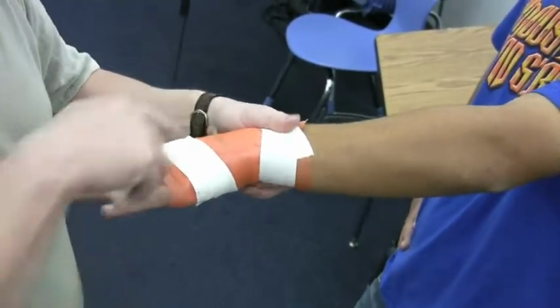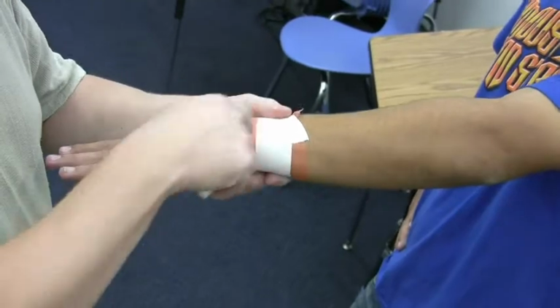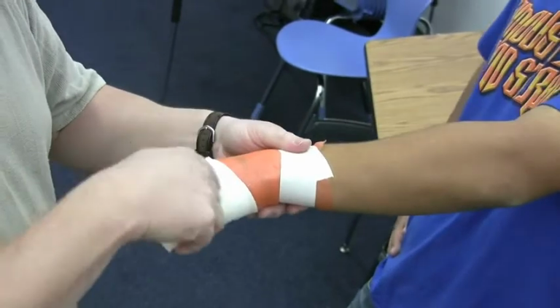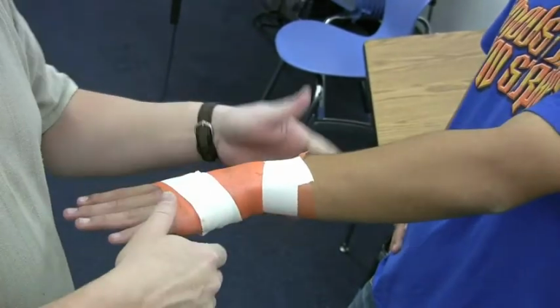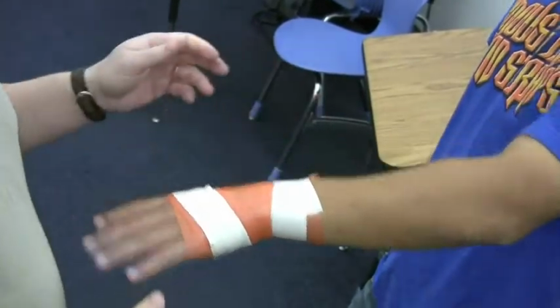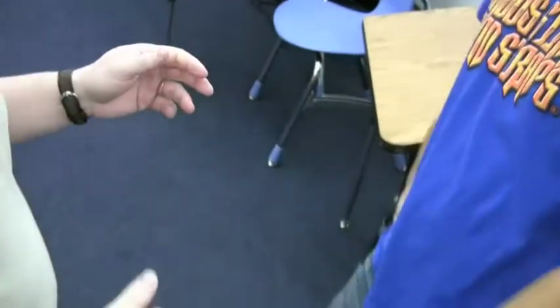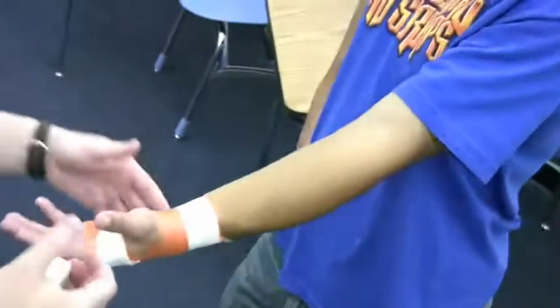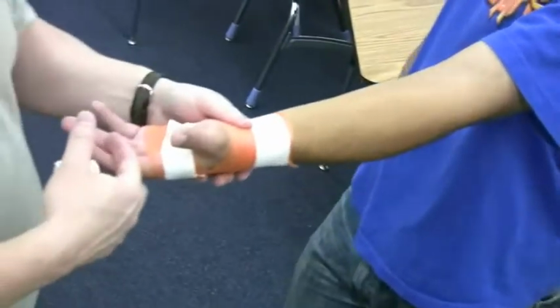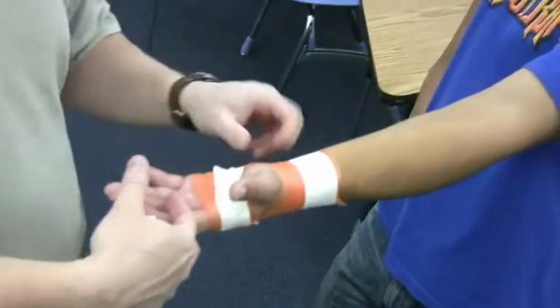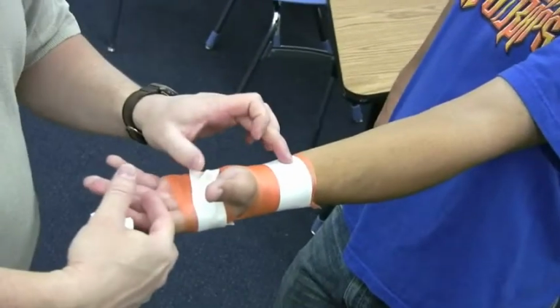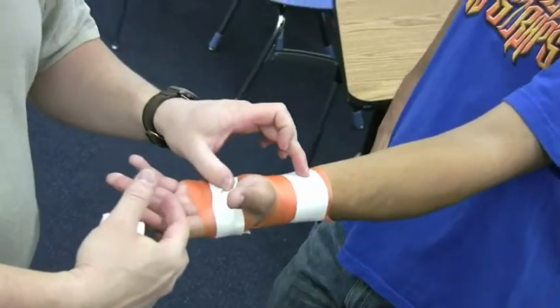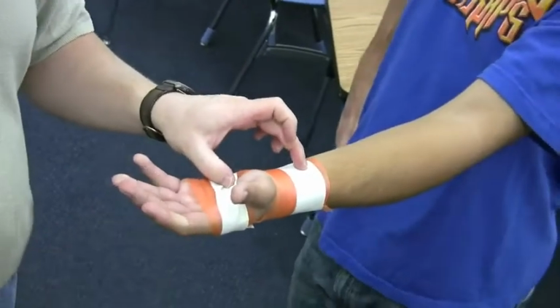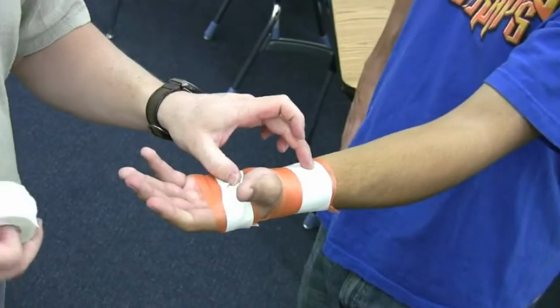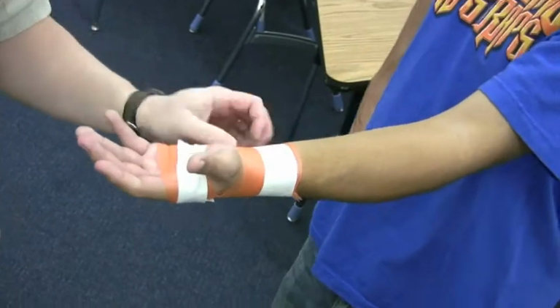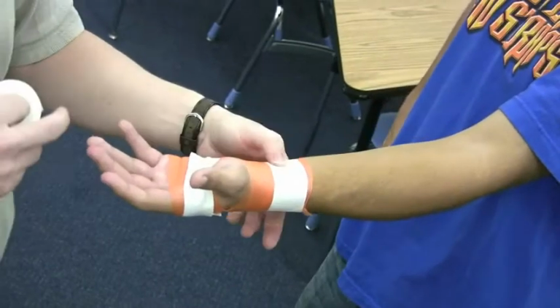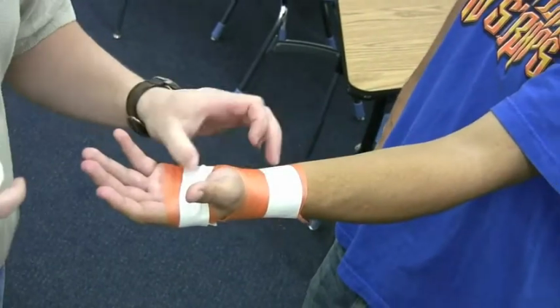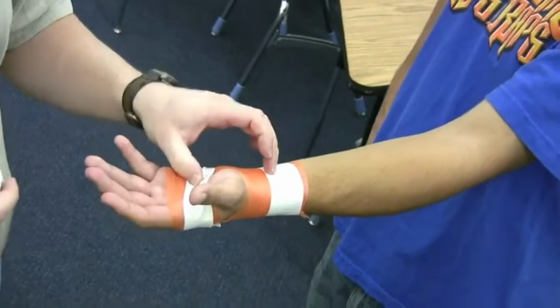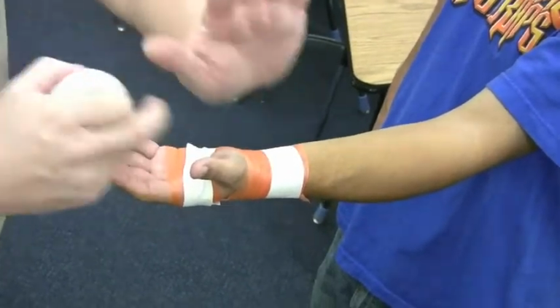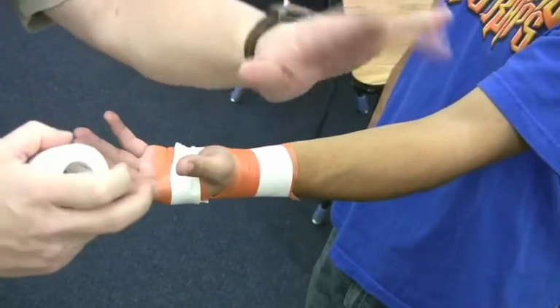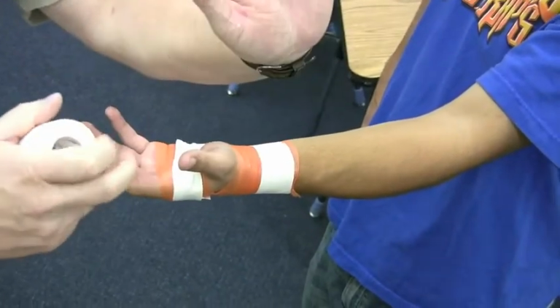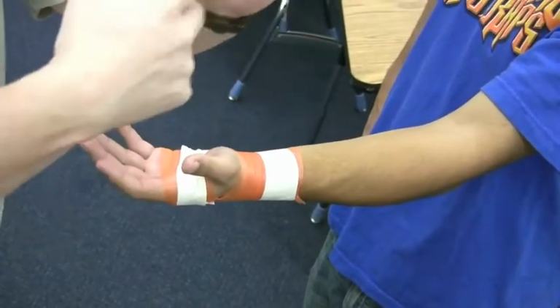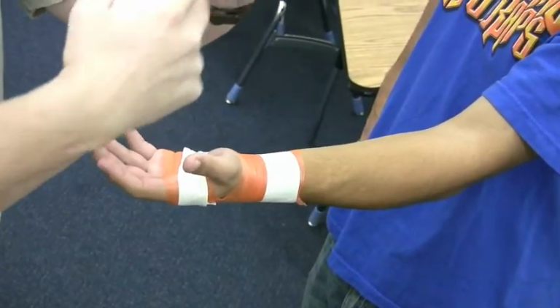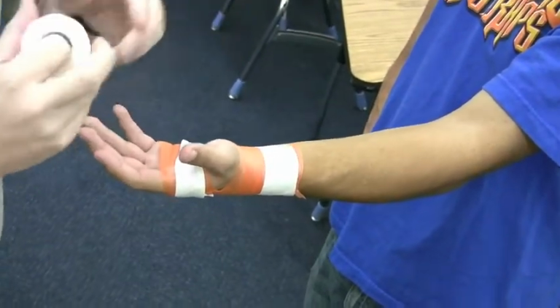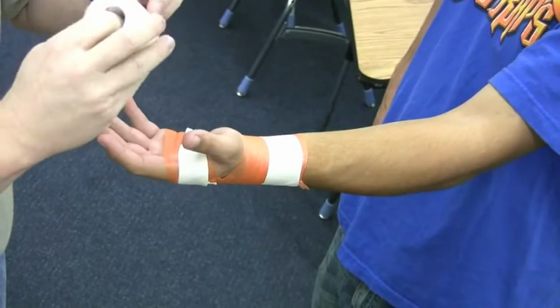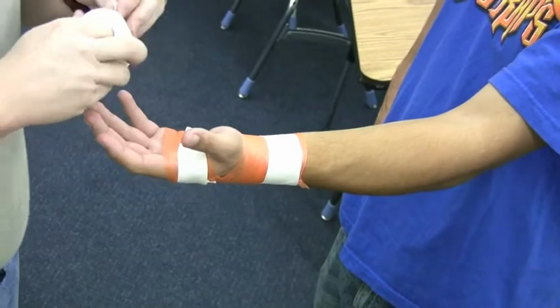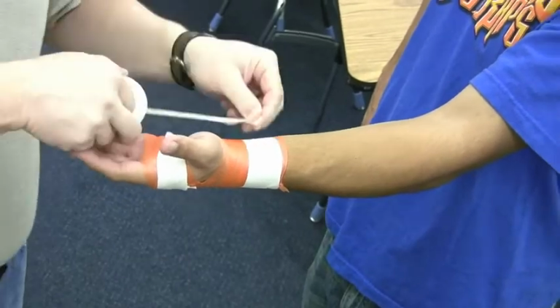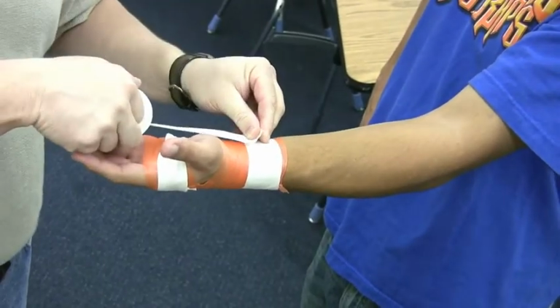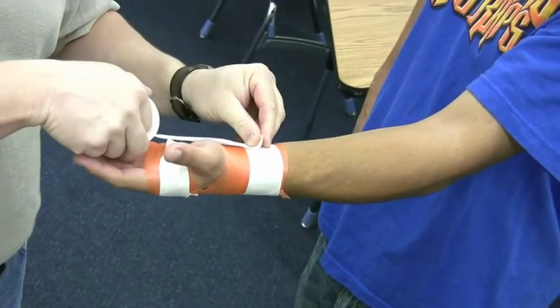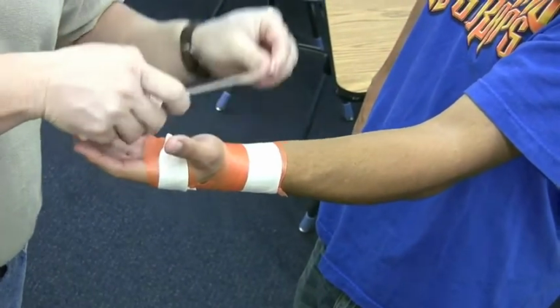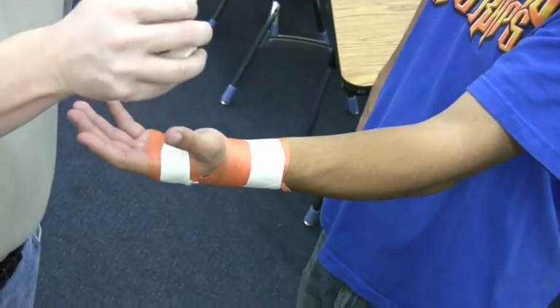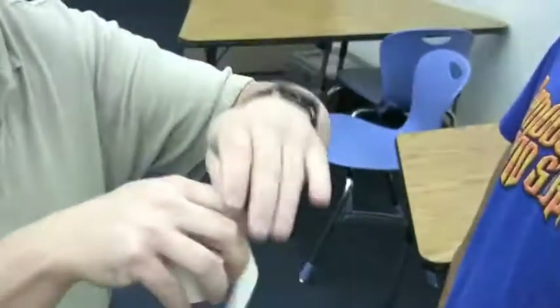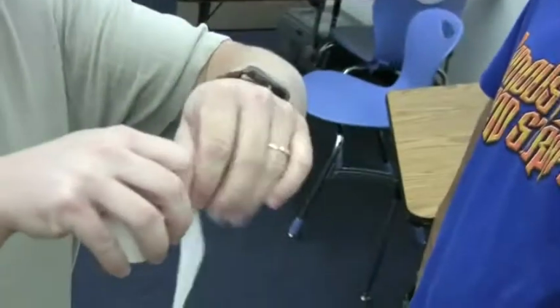Anchor, anchor — go ahead and flip your wrist over. What we're going to do is make a fan here. We're going to measure from the tape because we're trying to limit this motion, so we need to put the tape on this side. And a little fan.